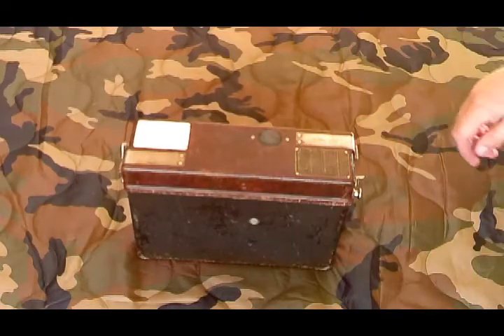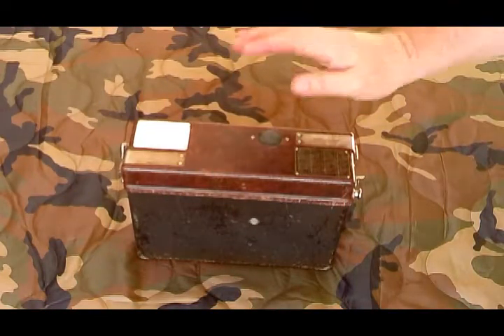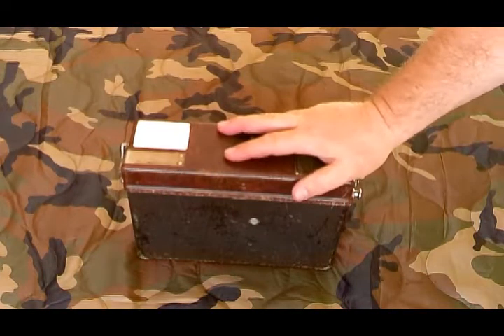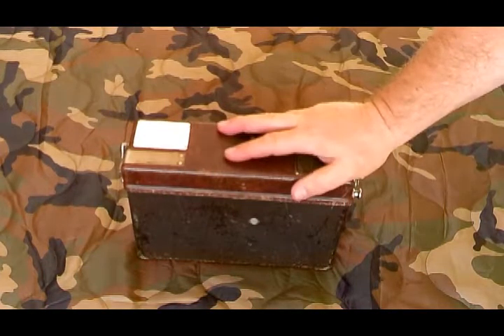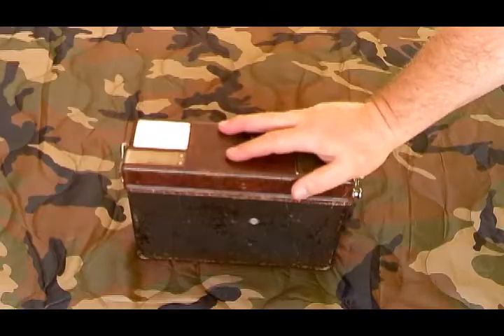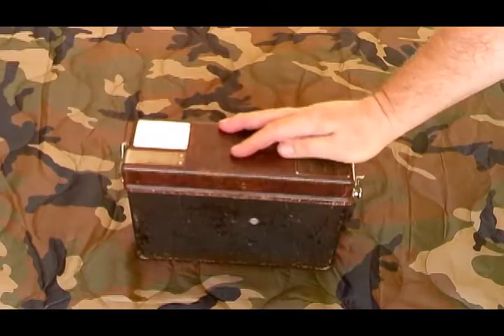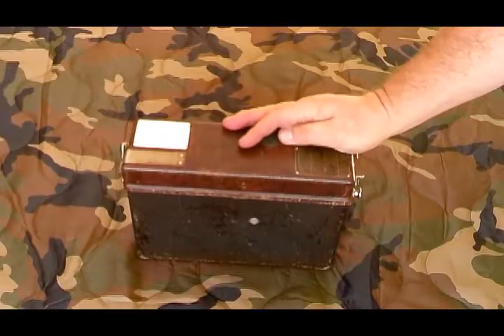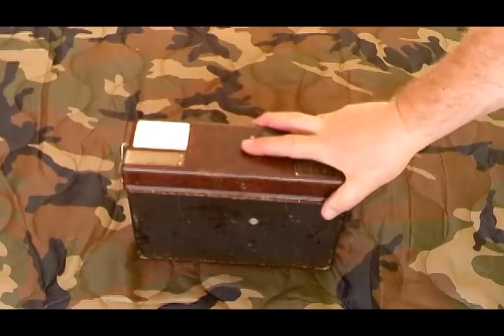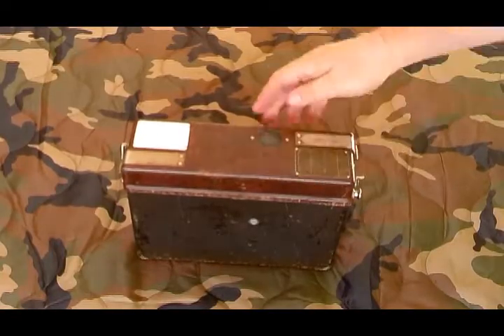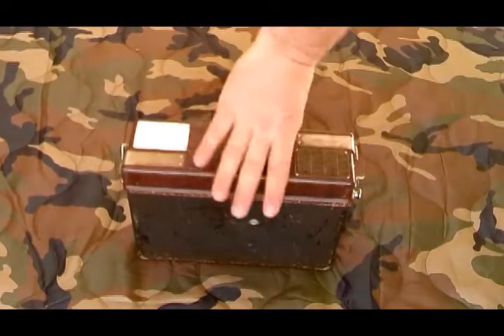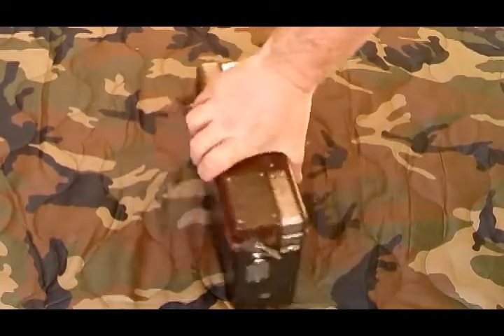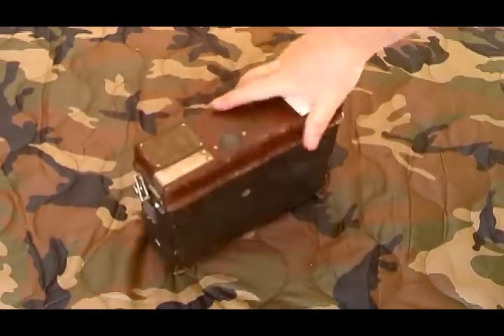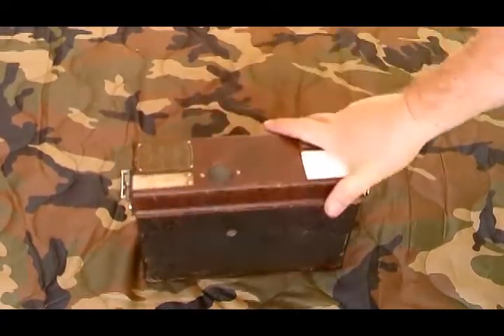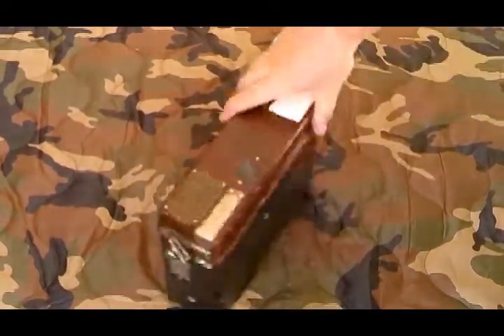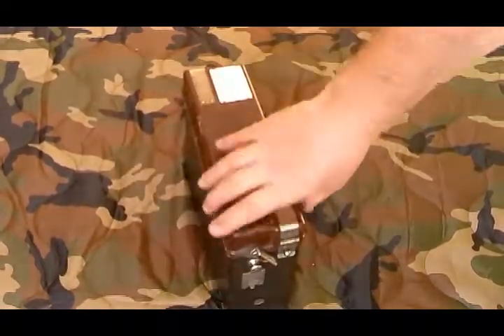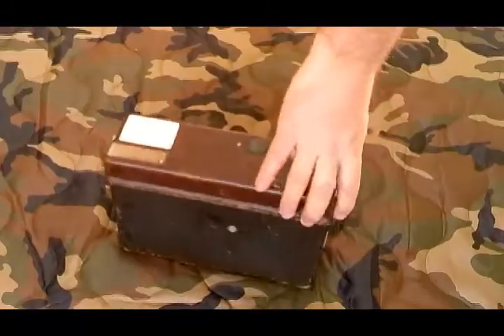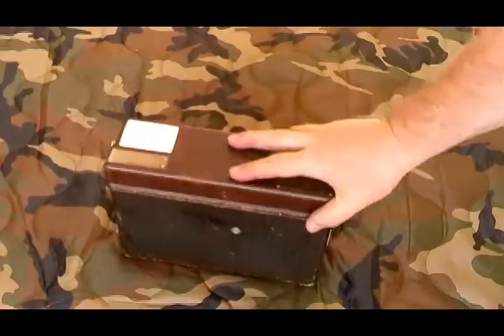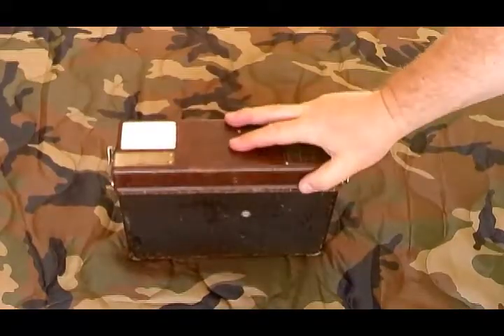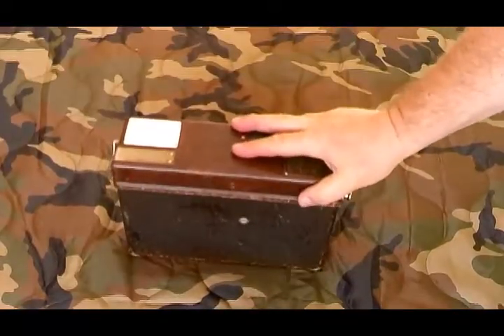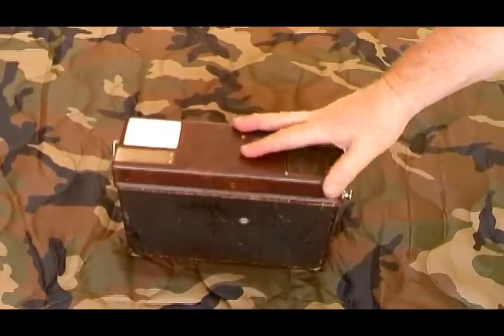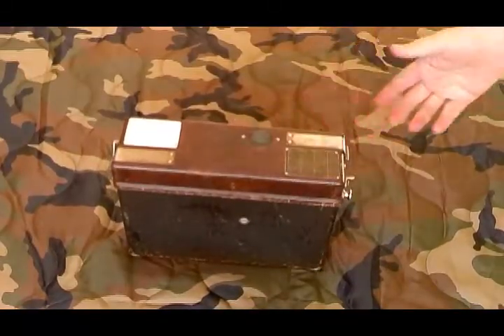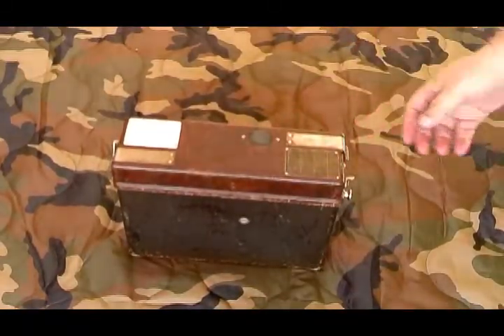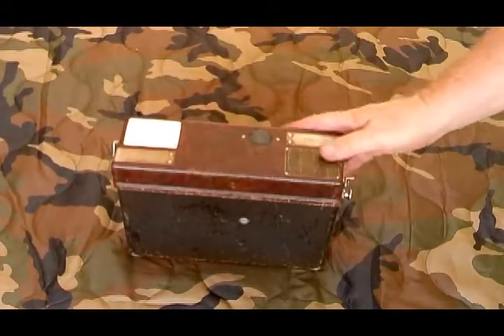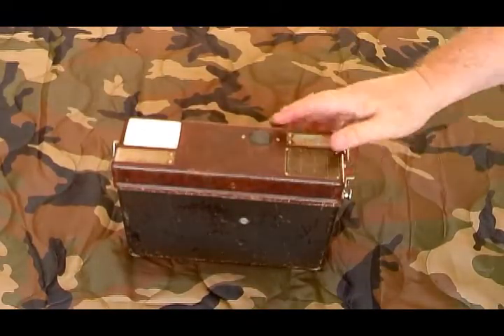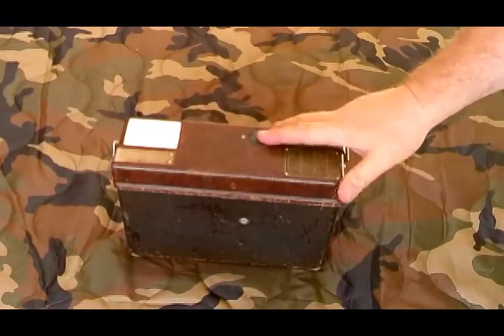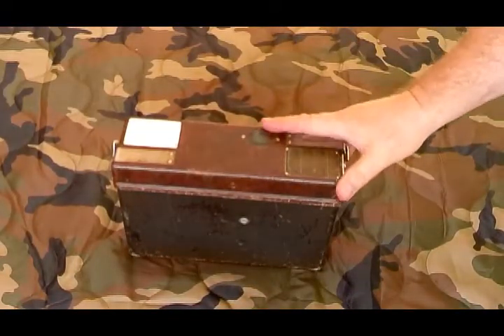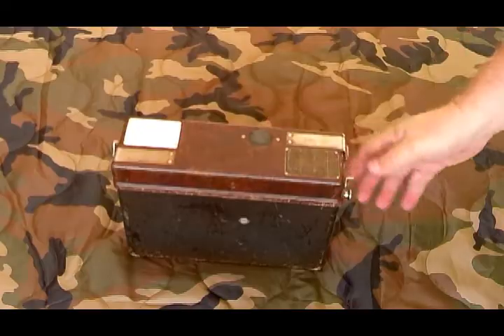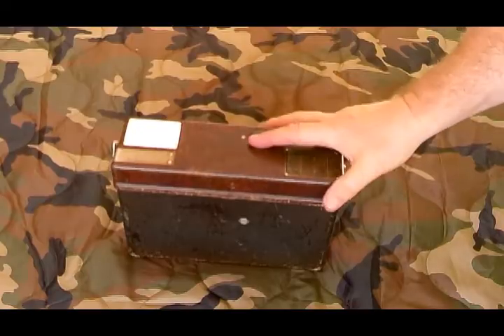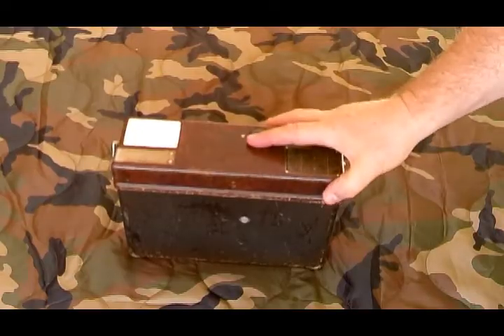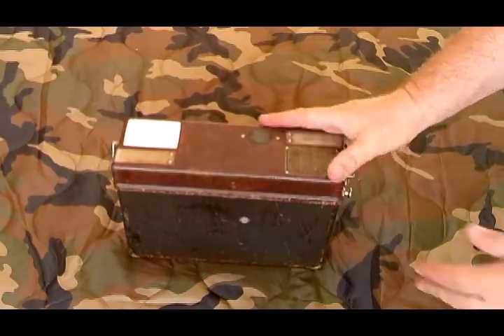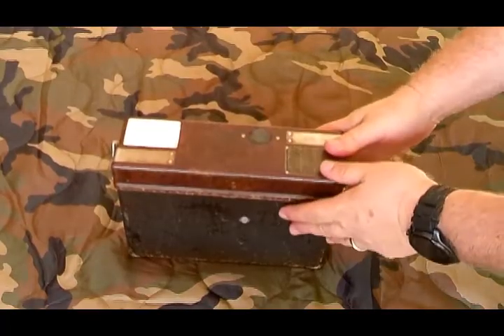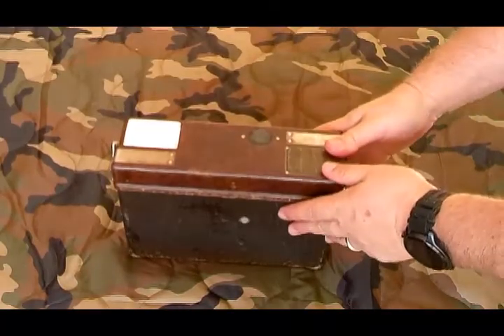This is a Swedish M37 Field Phone with a Bakelite case — pretty sturdy. These were first developed in the mid-1930s; 1935 is the first reference I can find. Made by the Ersson Company for the Swedish military.